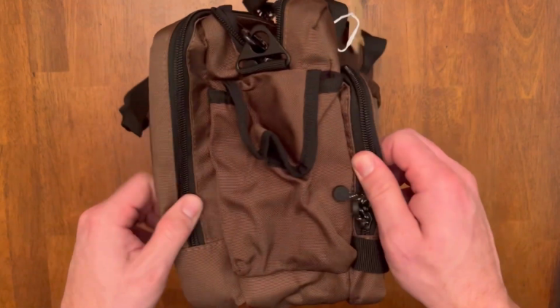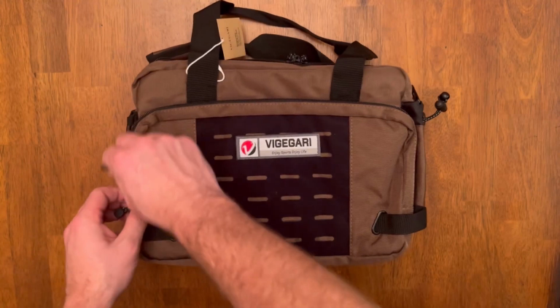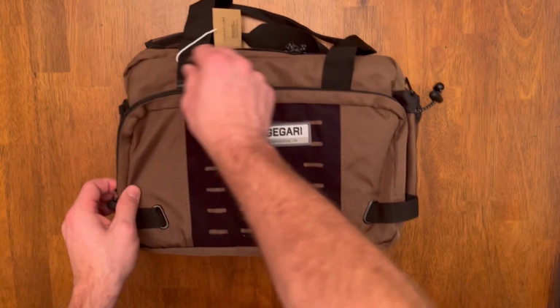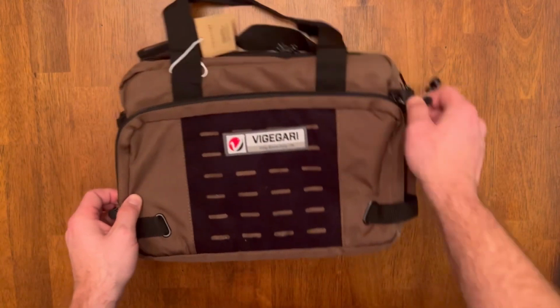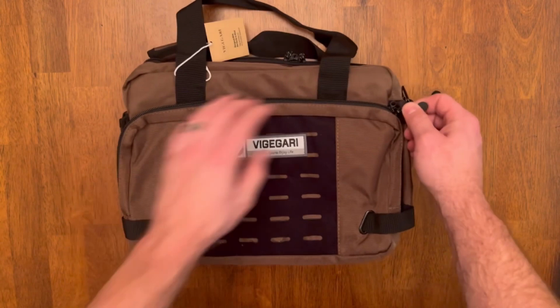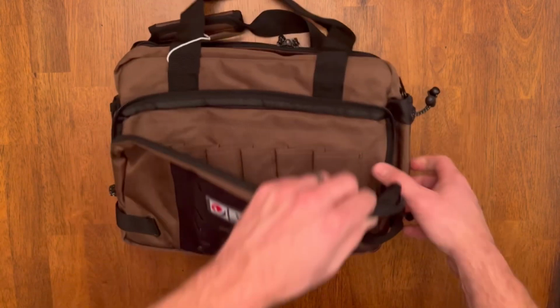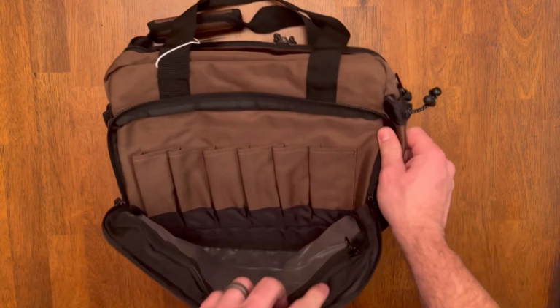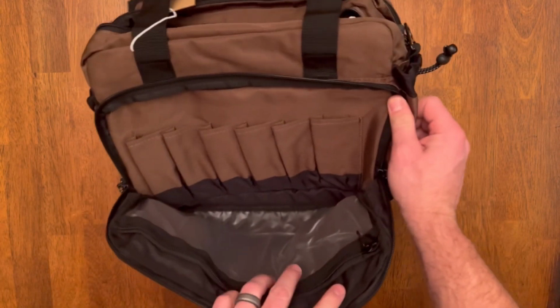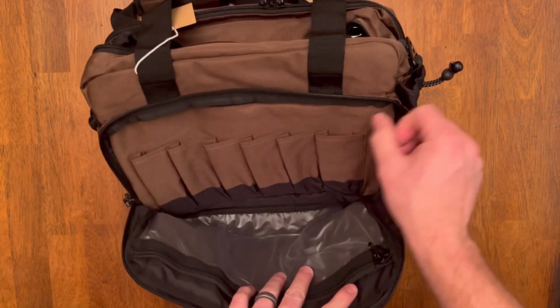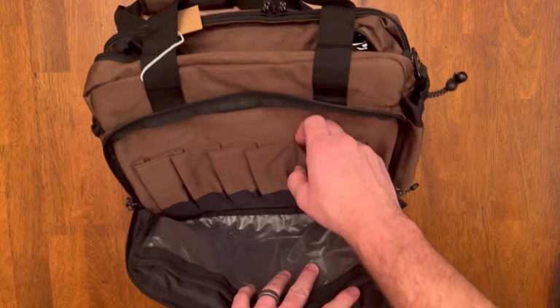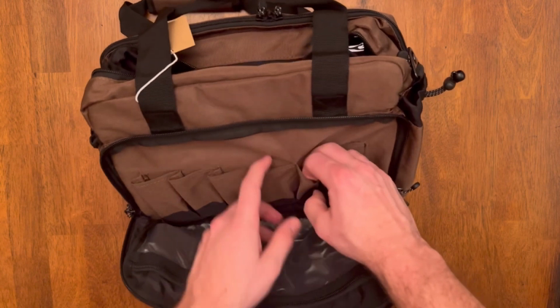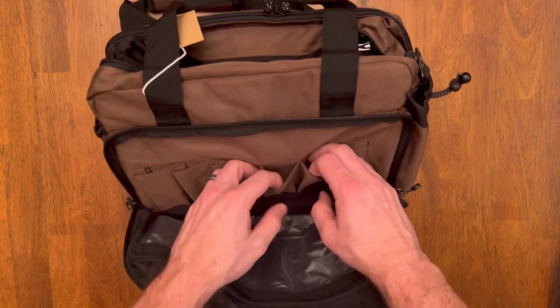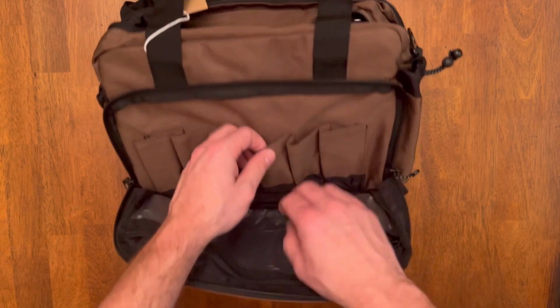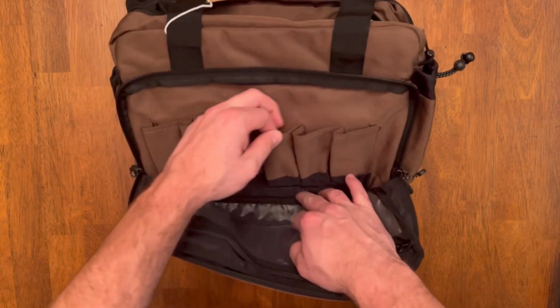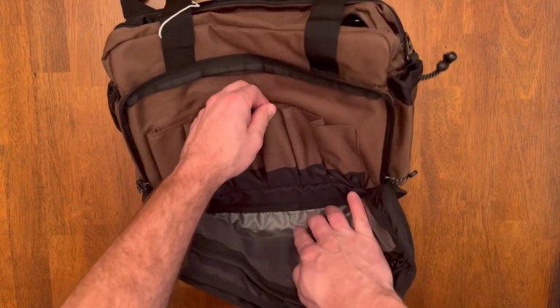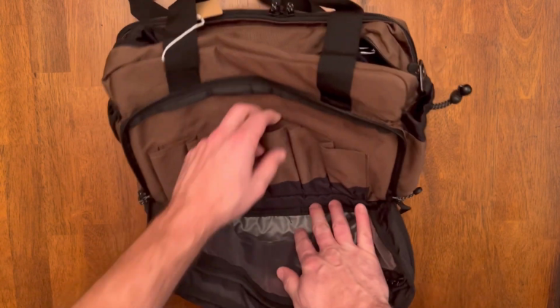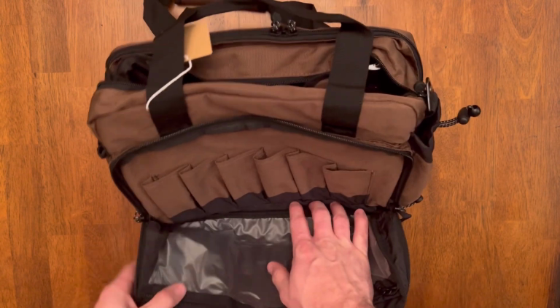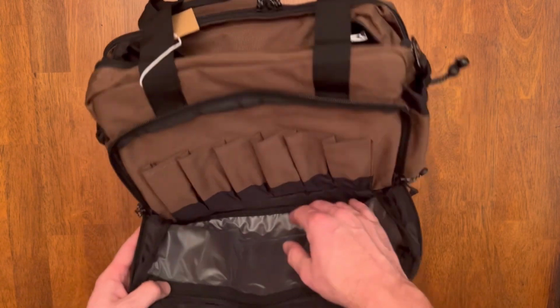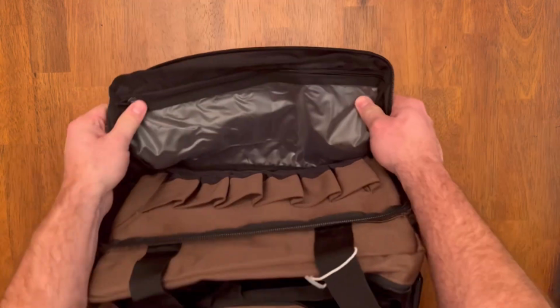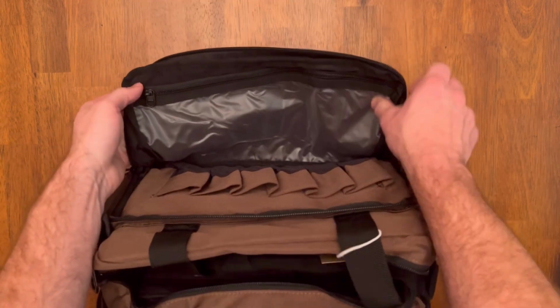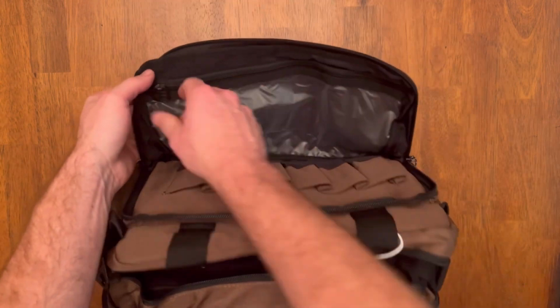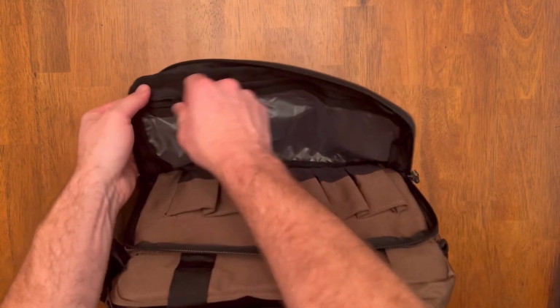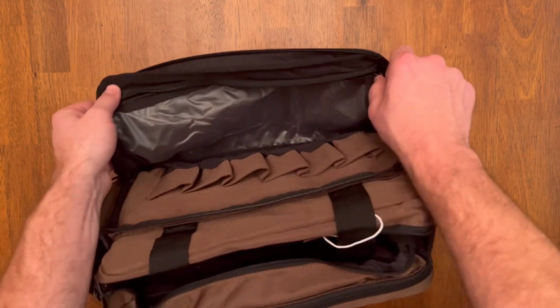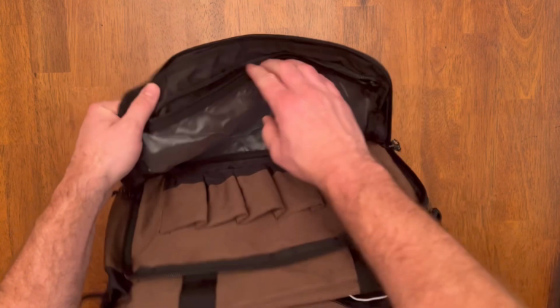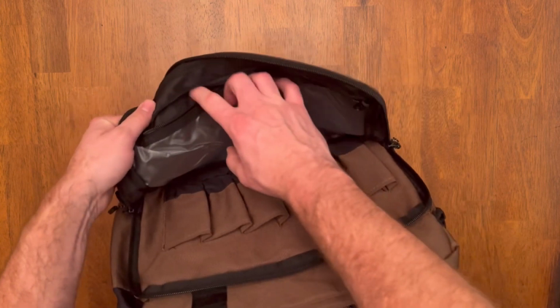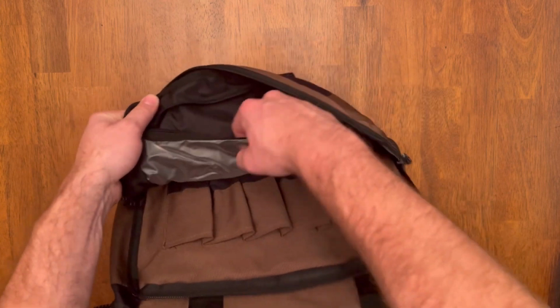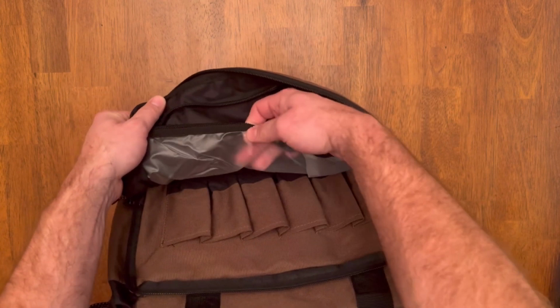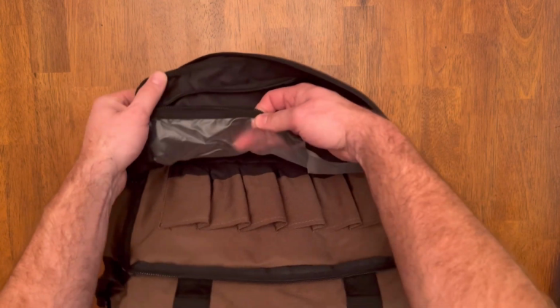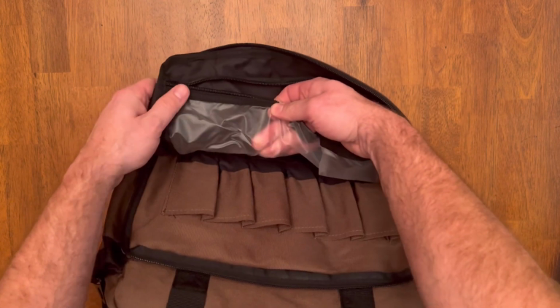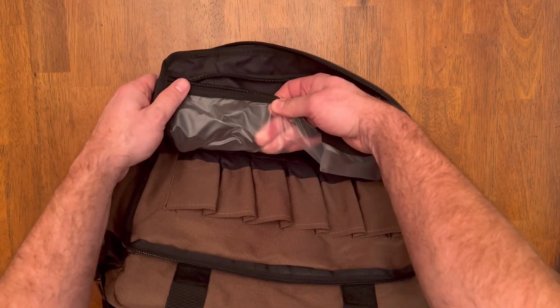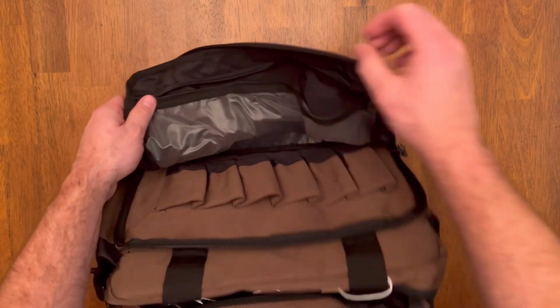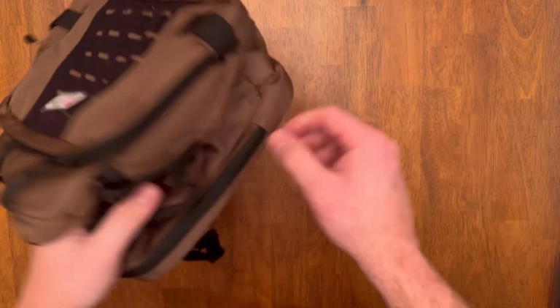See, it kind of stretches open. This front pouch has got spots for your mags, which is really nice. And it's got kind of a semi-clear map pocket to throw stuff in.